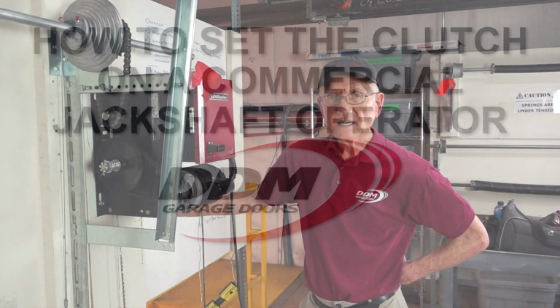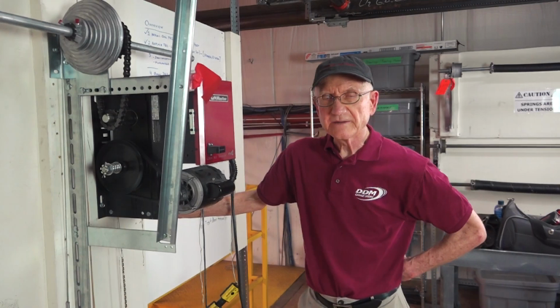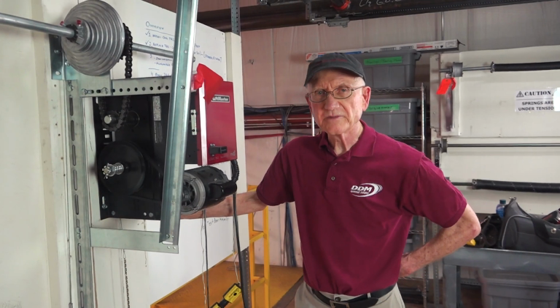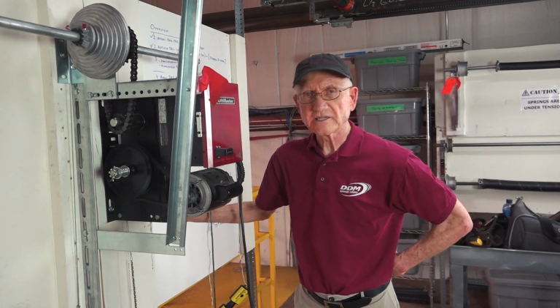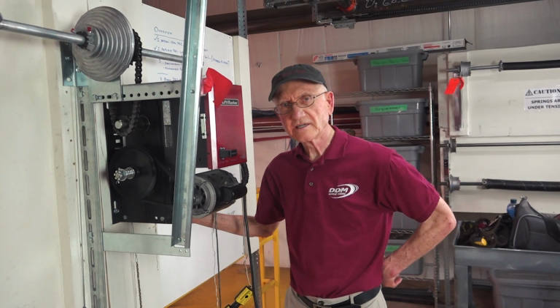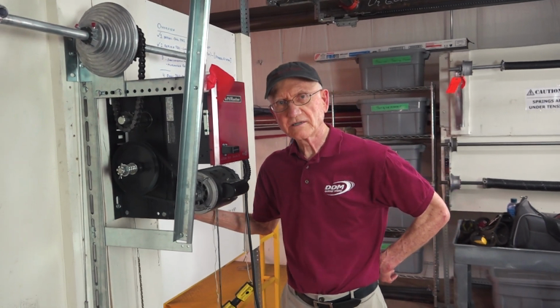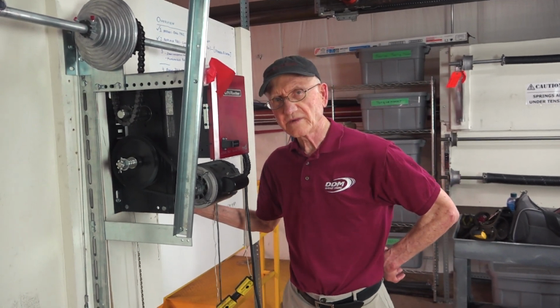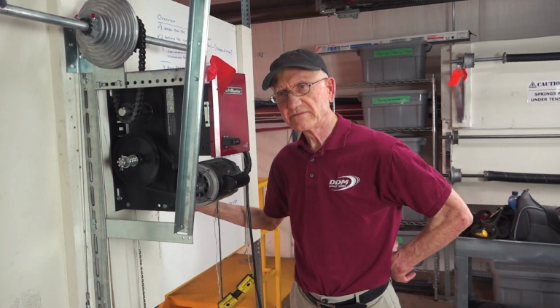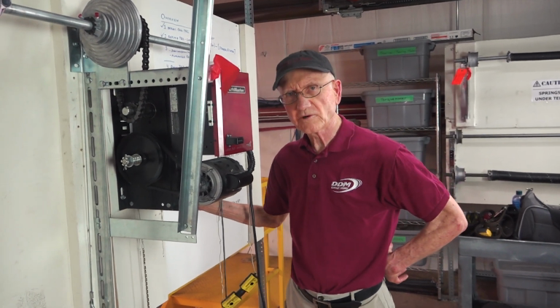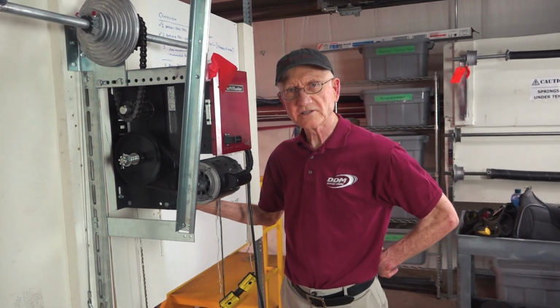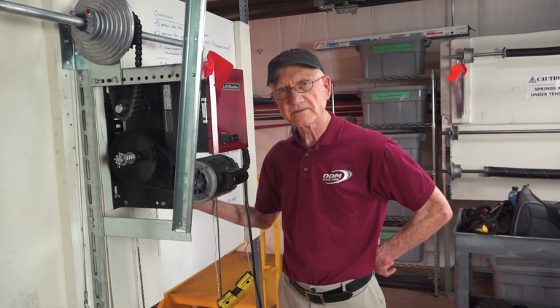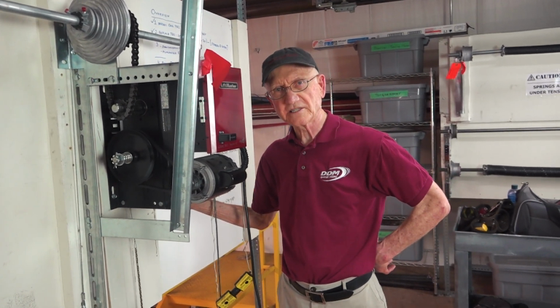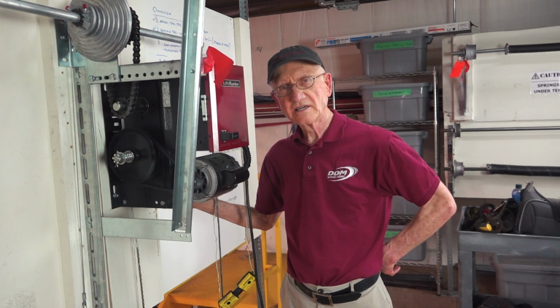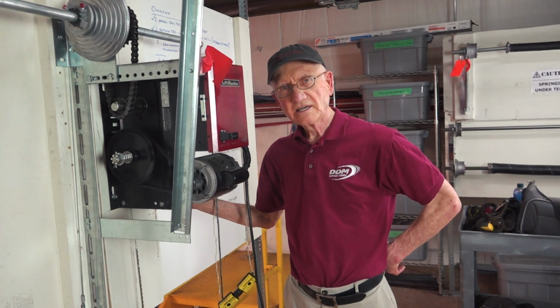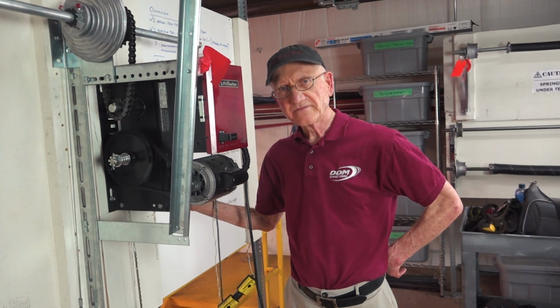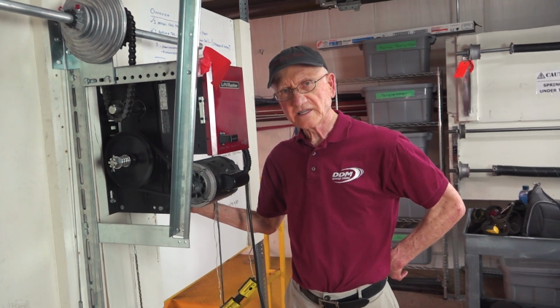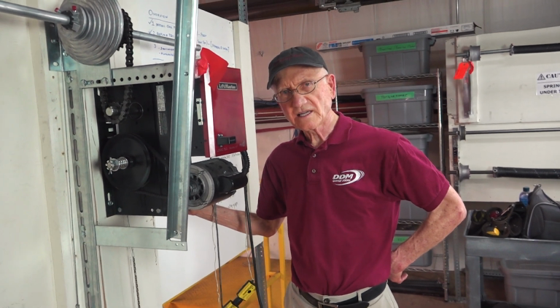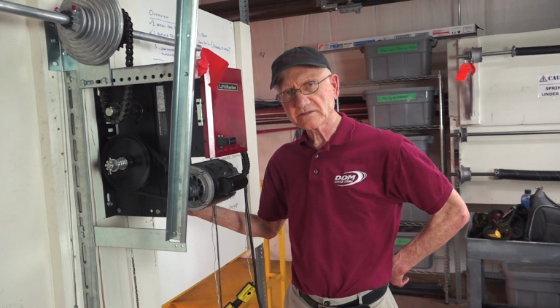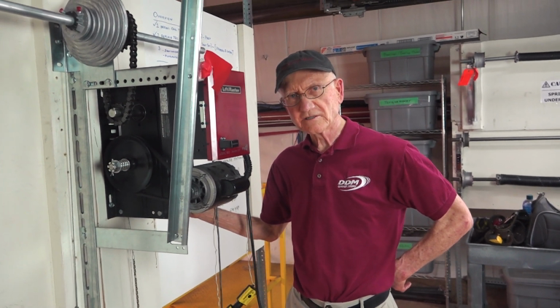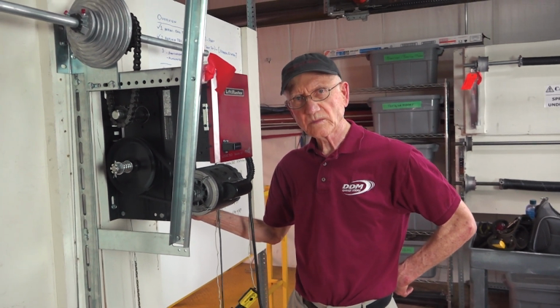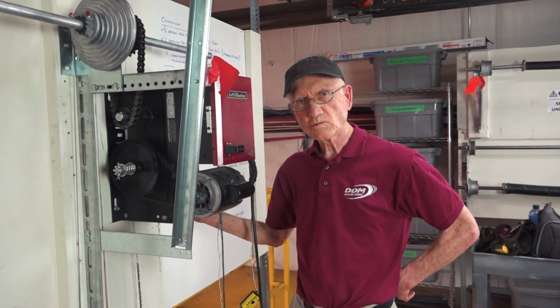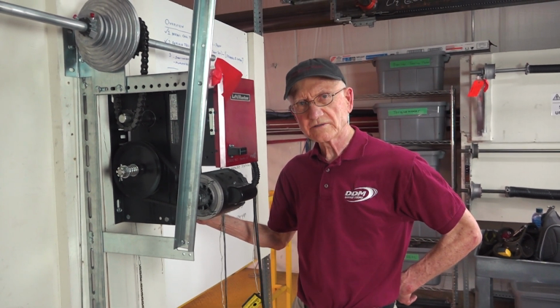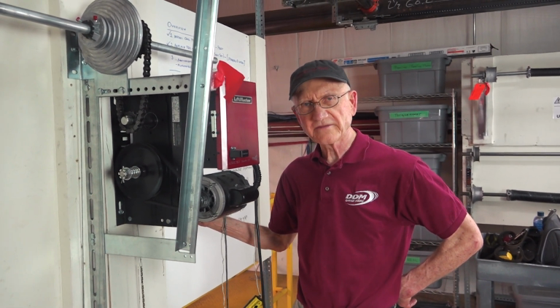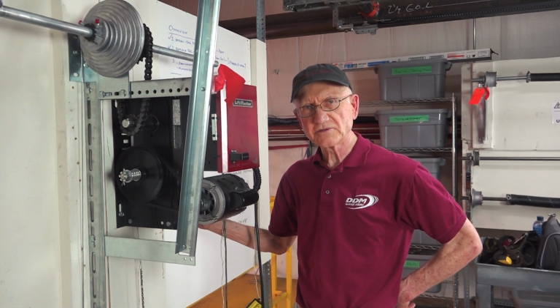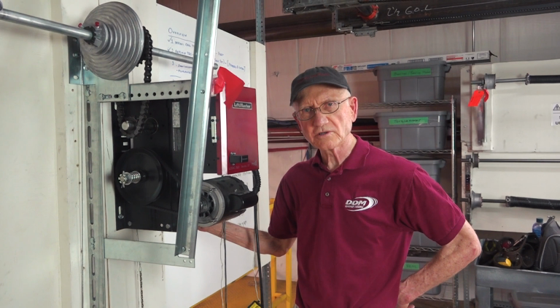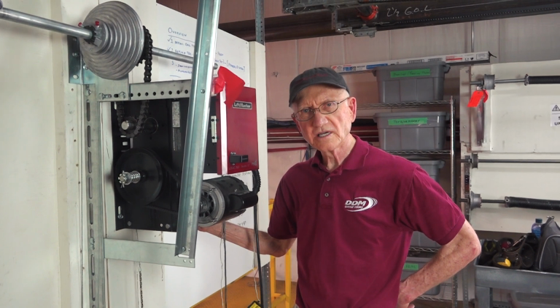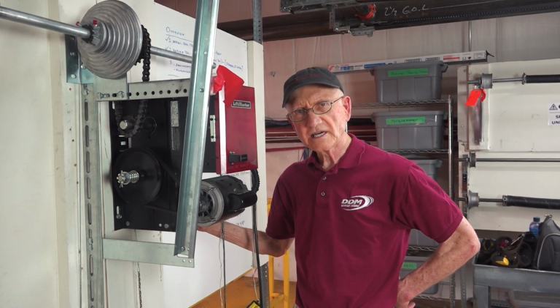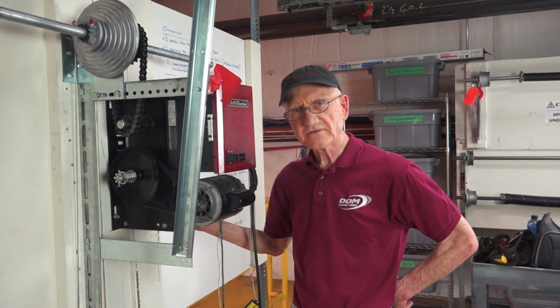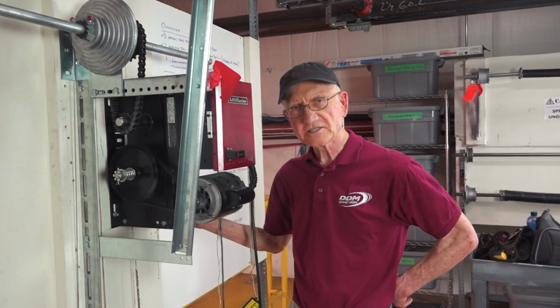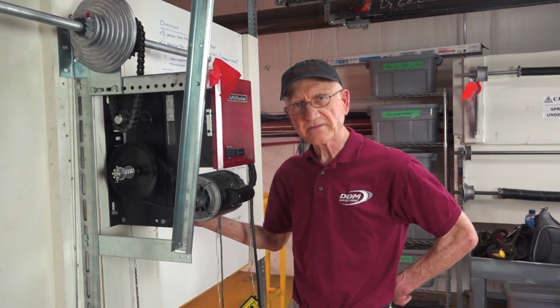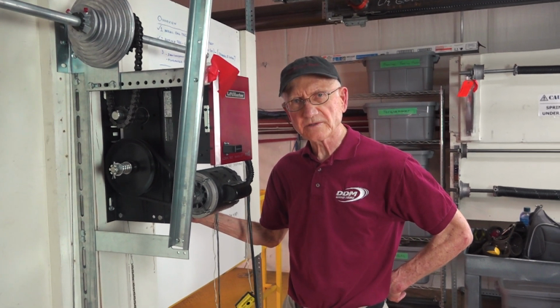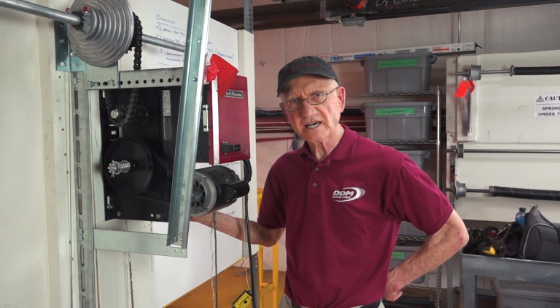Hi, I'm Dan Musick. Over my 40 plus years in the business, I've been in a lot of buildings where I may have a hundred doors and none of the clutches have been properly set.